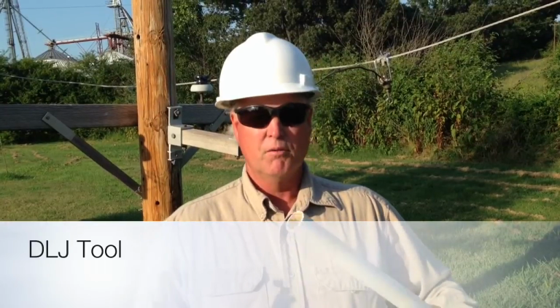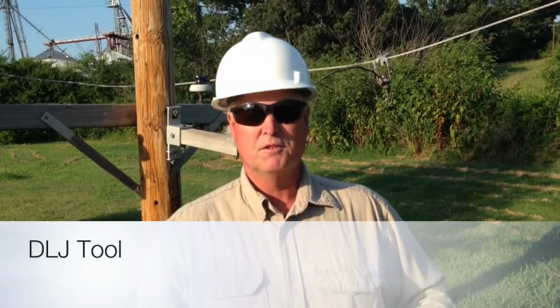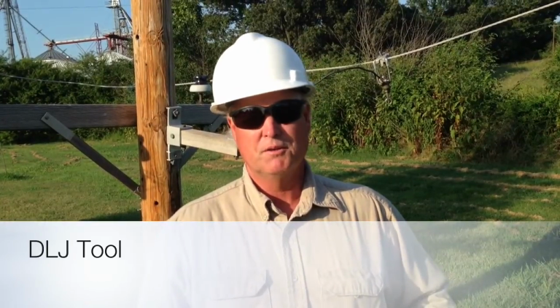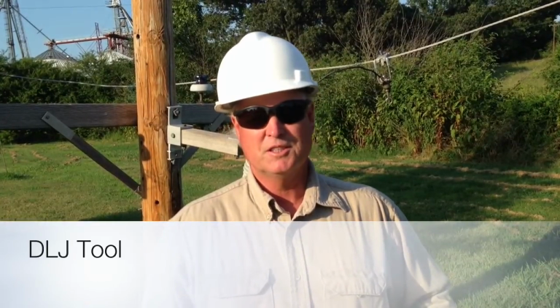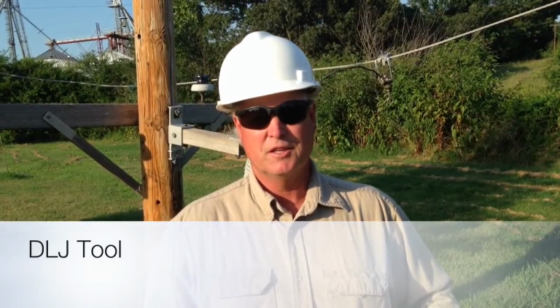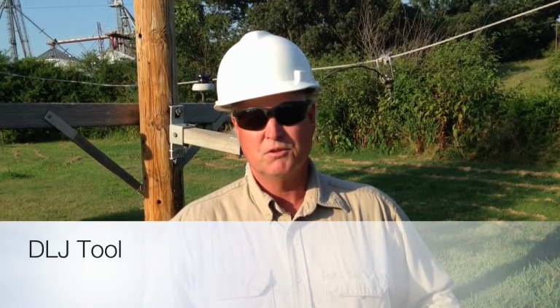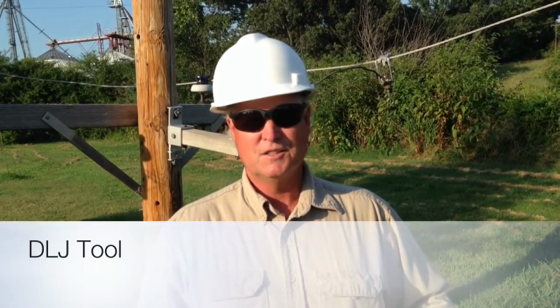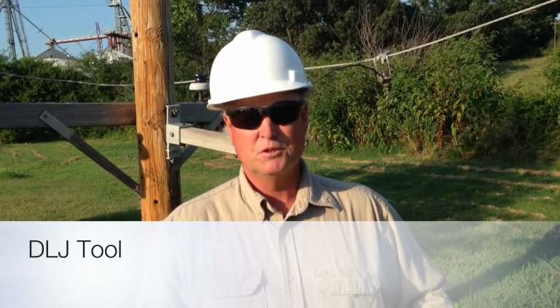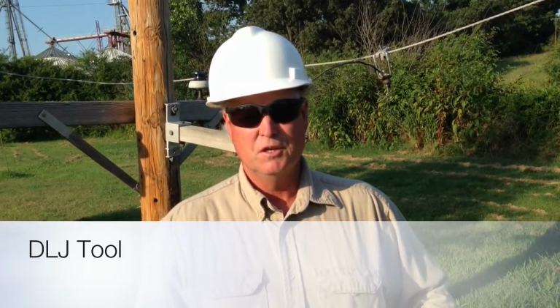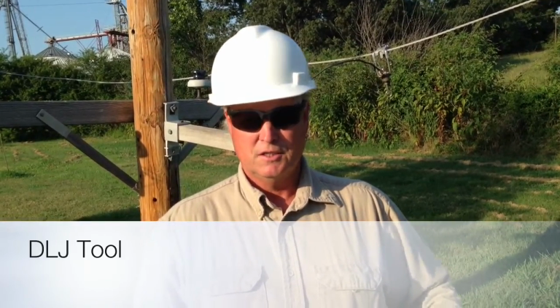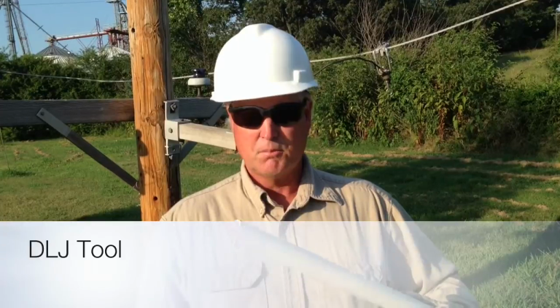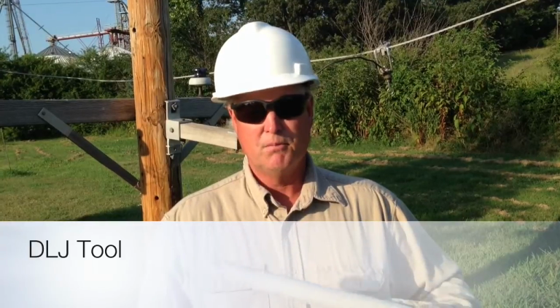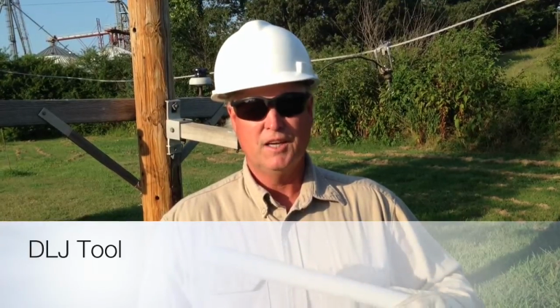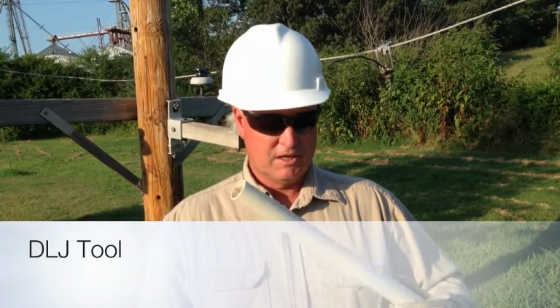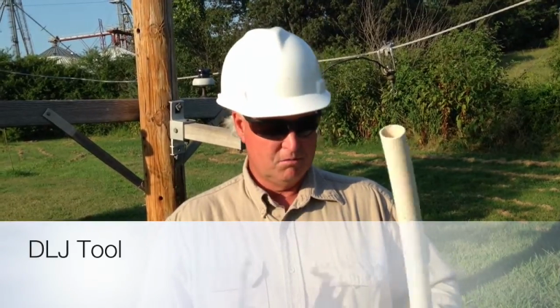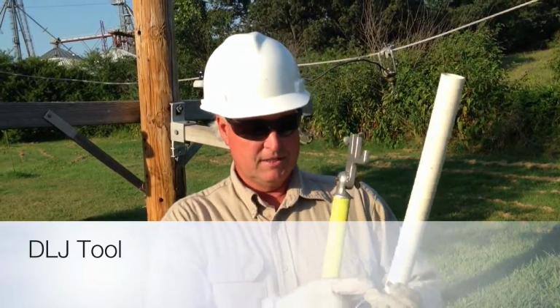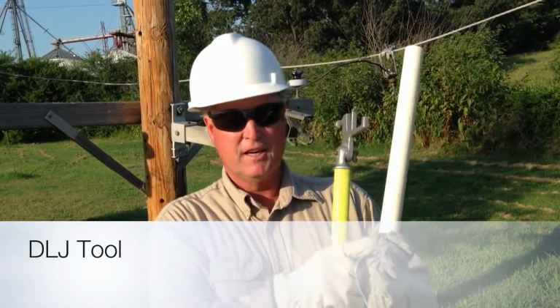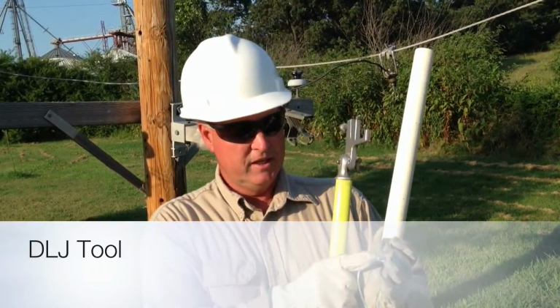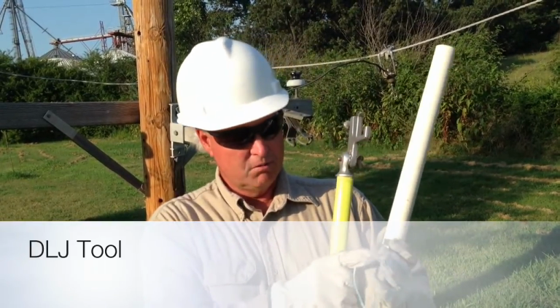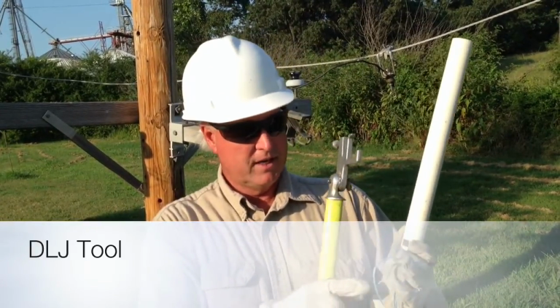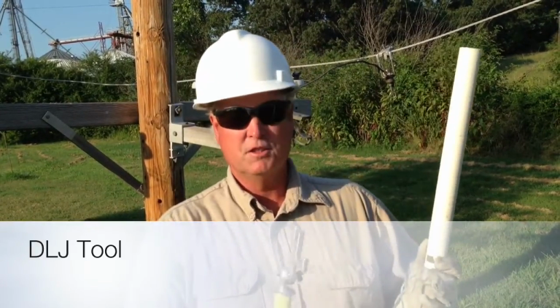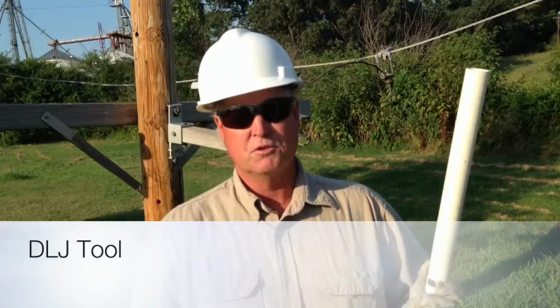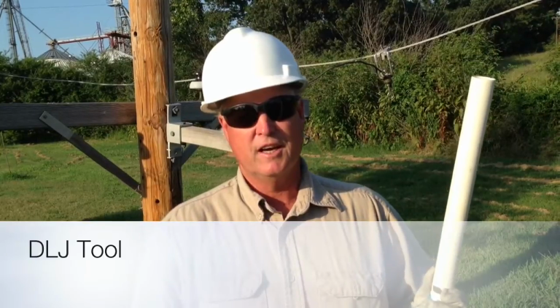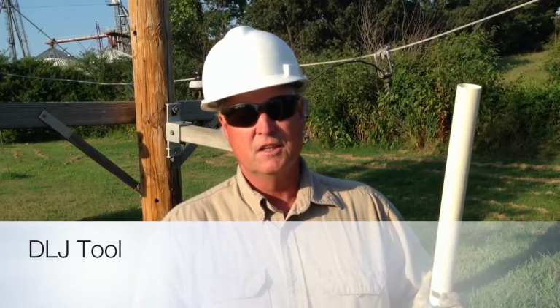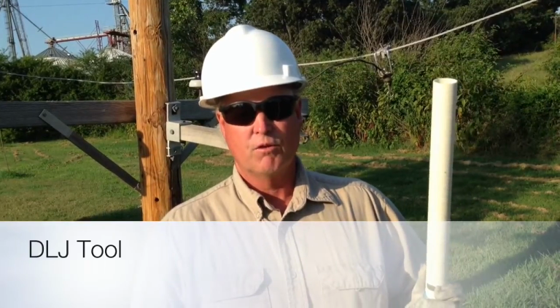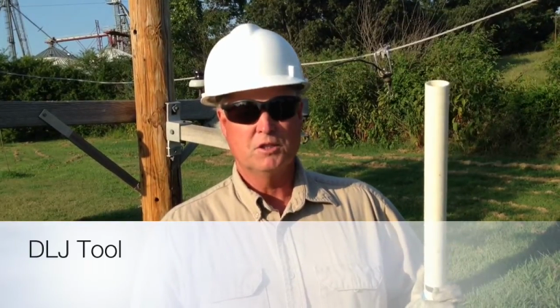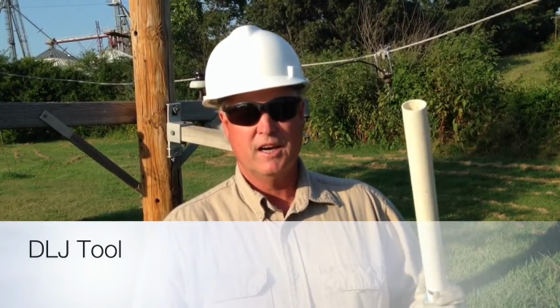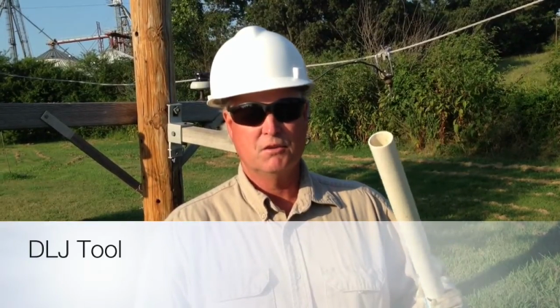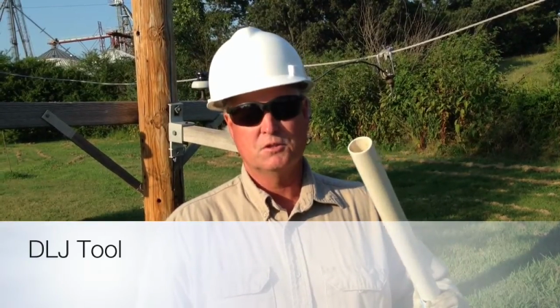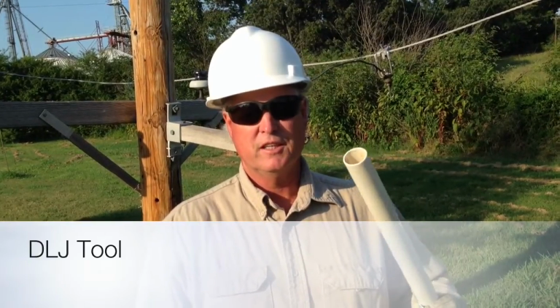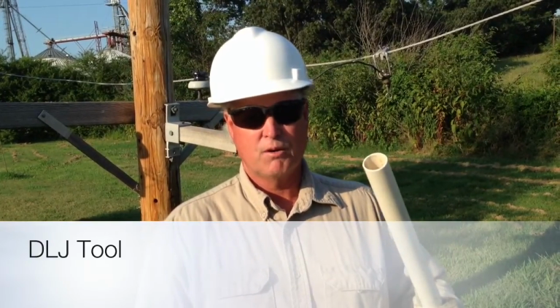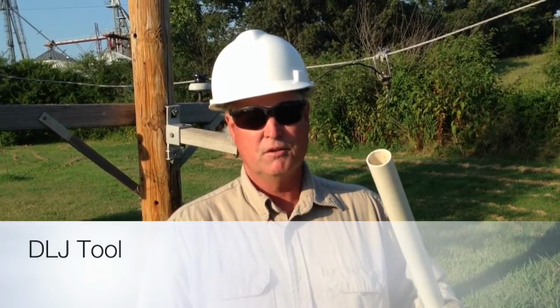We're going to give you some little demonstrations on some other things we found this tool will do. This is a piece of pipe — it's 15 inches long. It has a slot cut in it and a rope tied on. This is for stringing dollies, or having to restring dollies or putting string in the dollies.